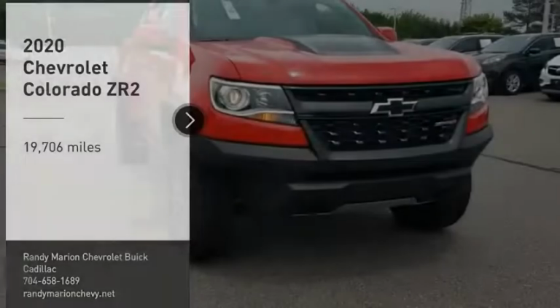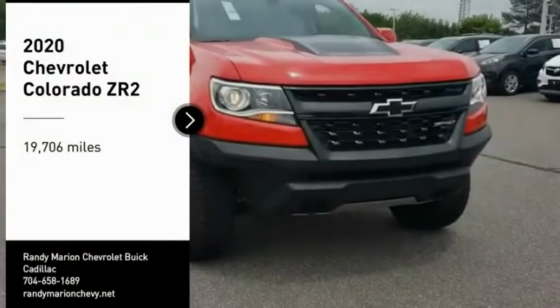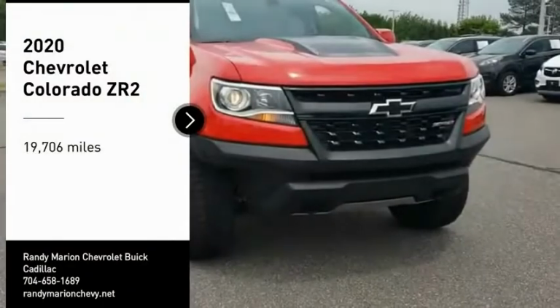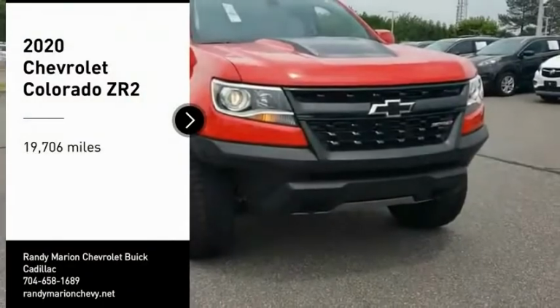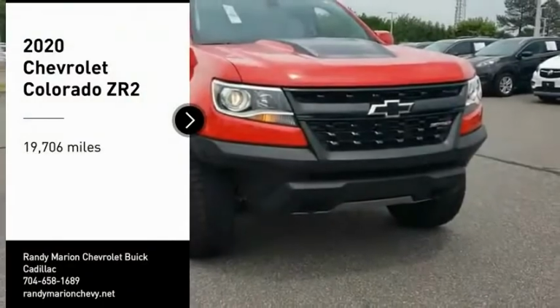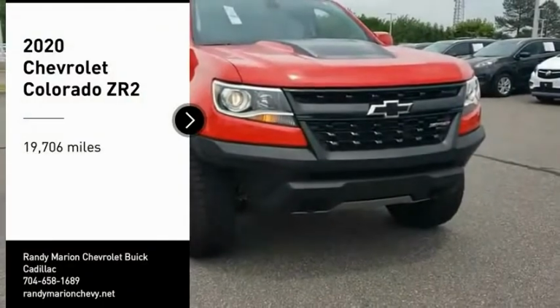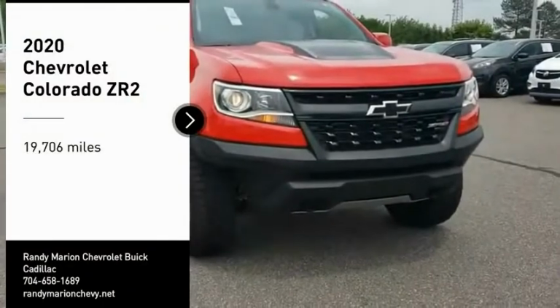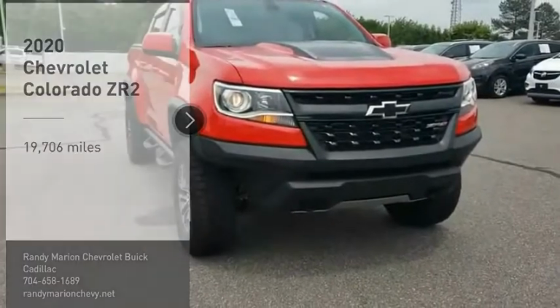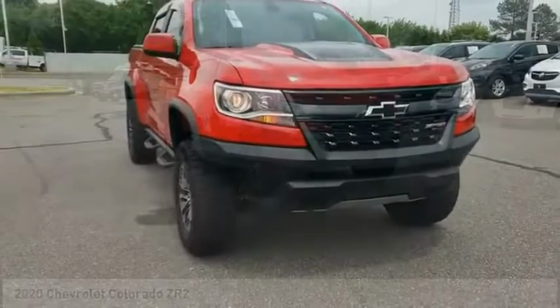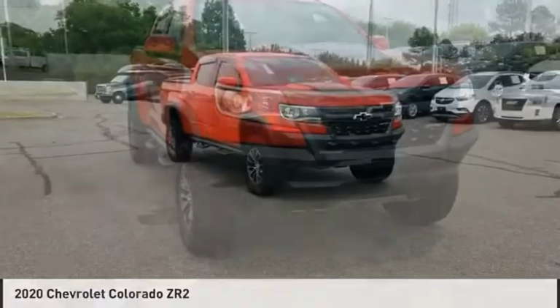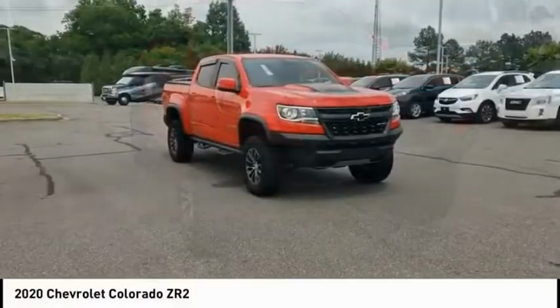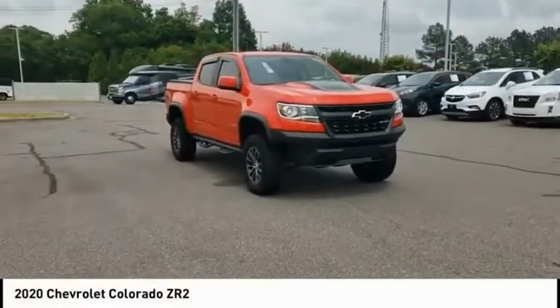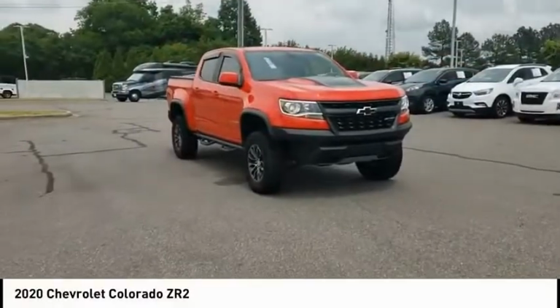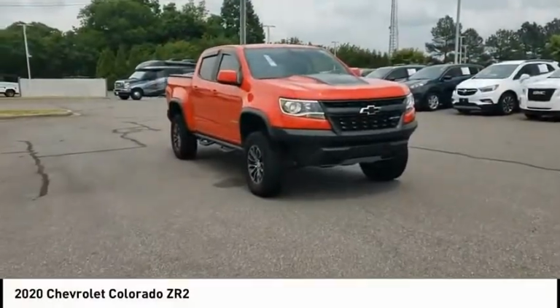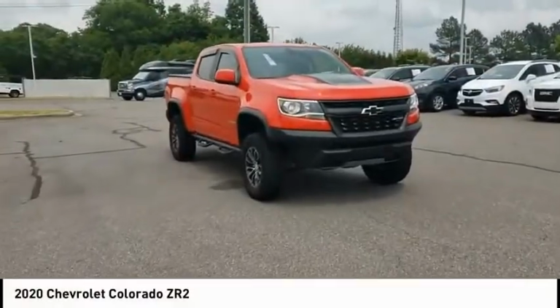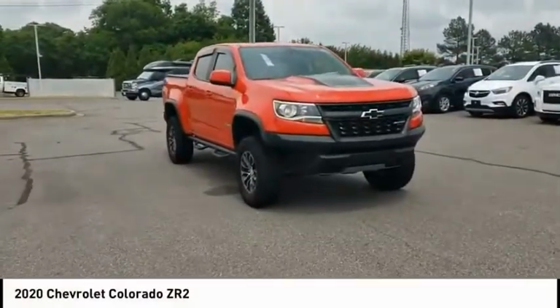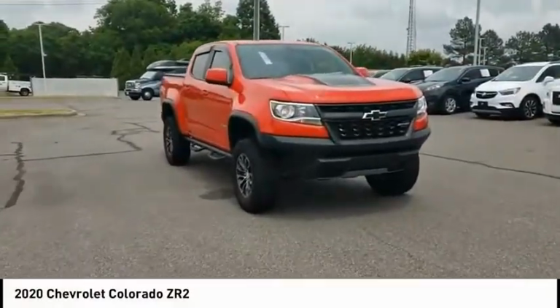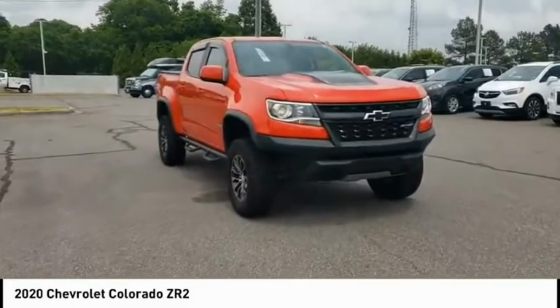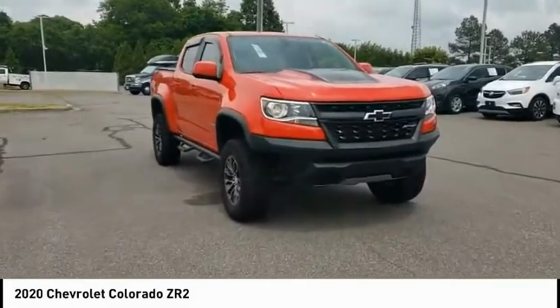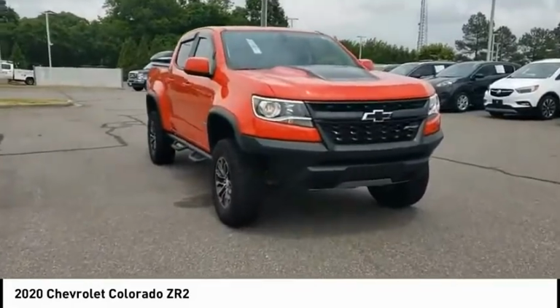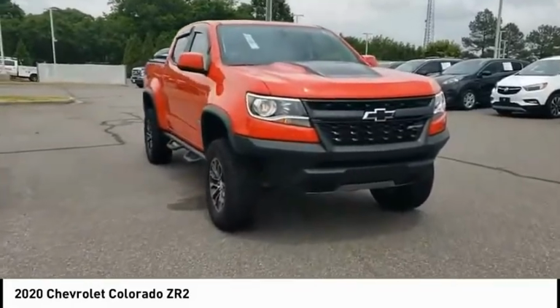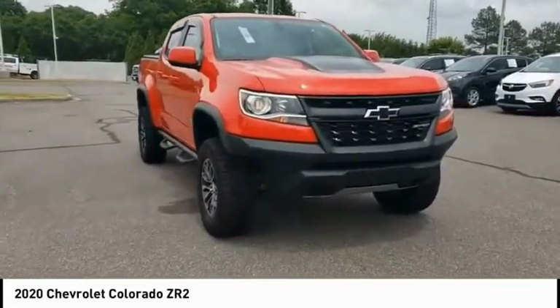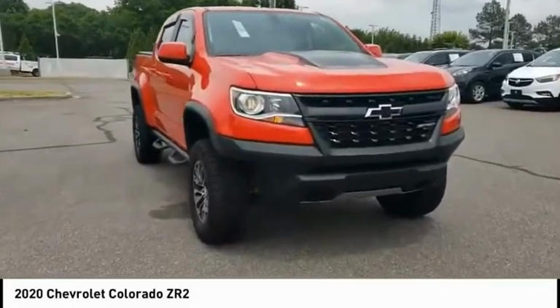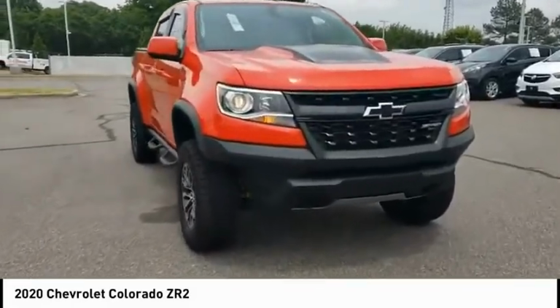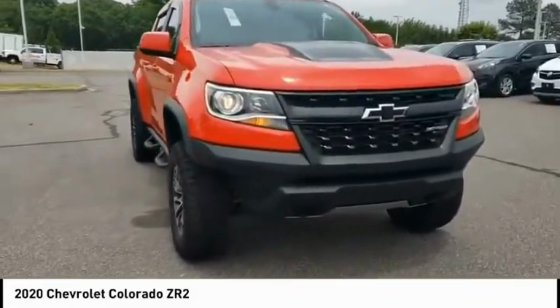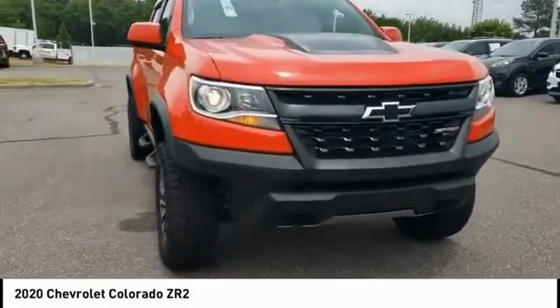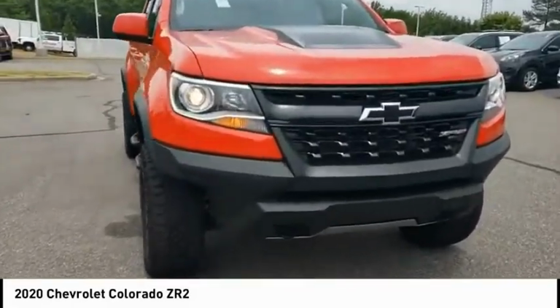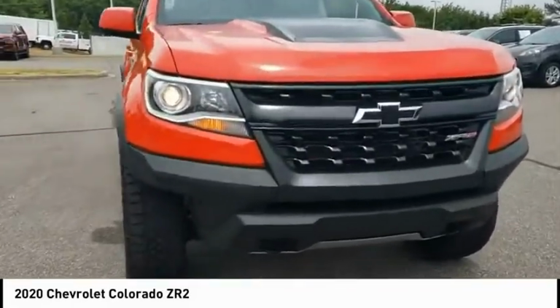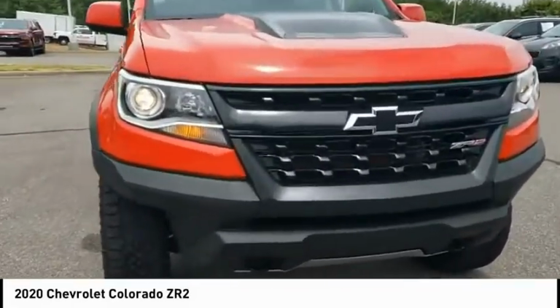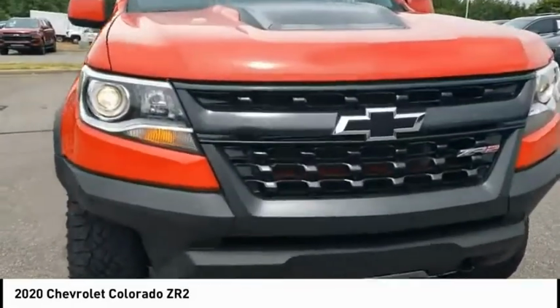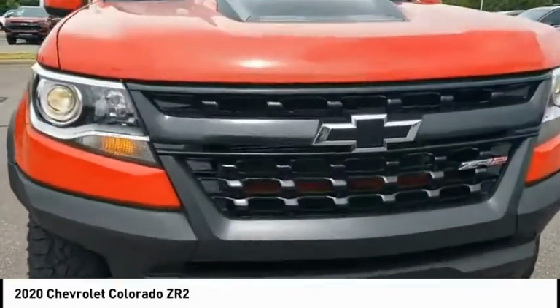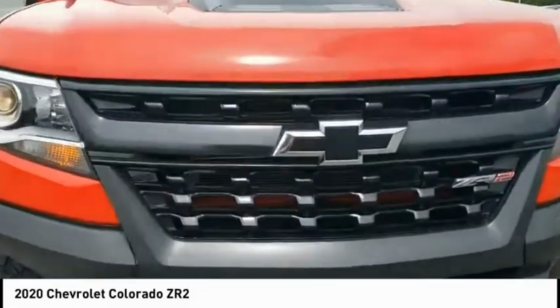Take a ride in the 2020 Colorado. Great hauling capability, powerful, rugged, and a great Chevy price. Colorado is it.